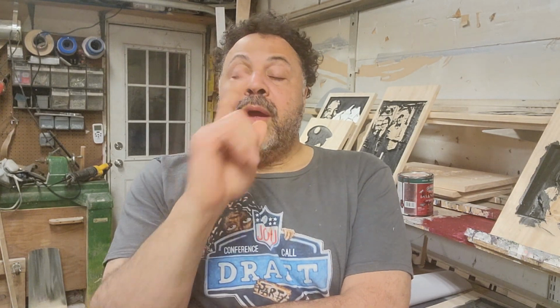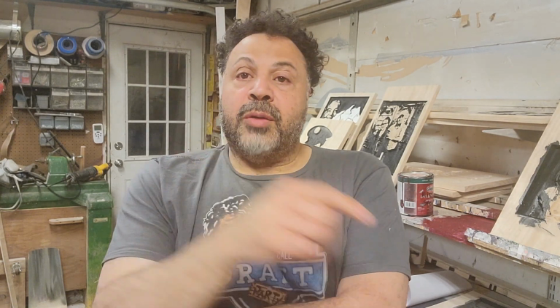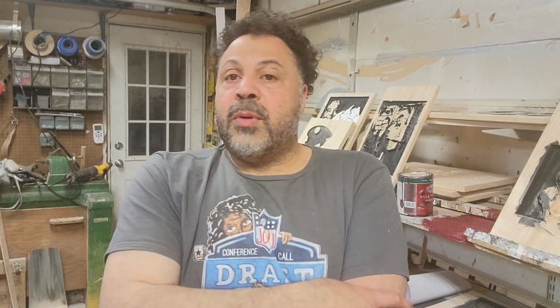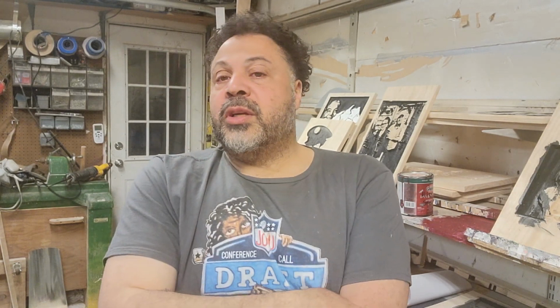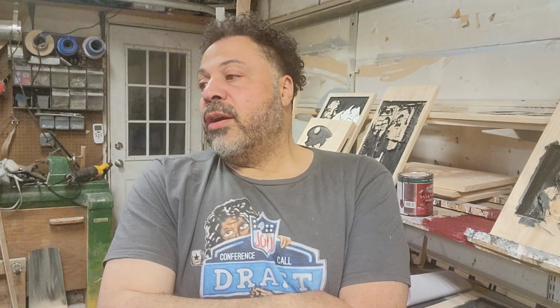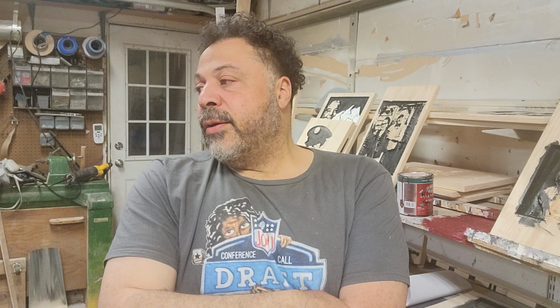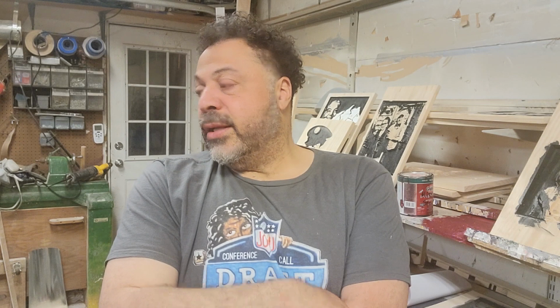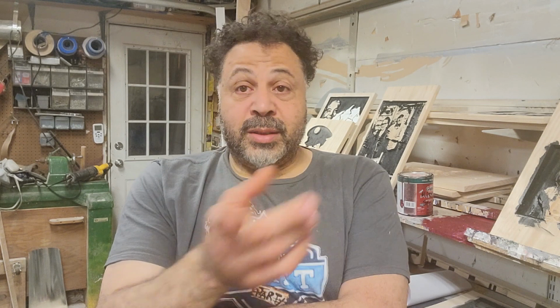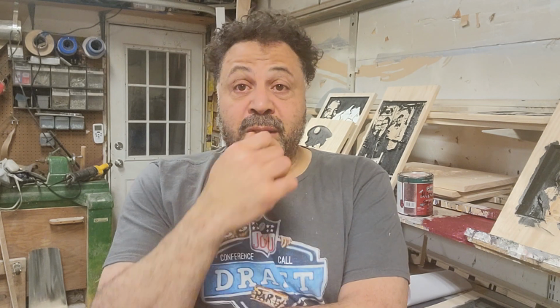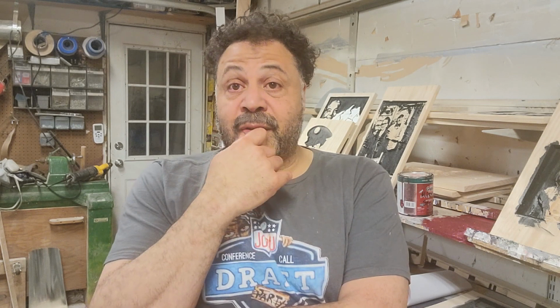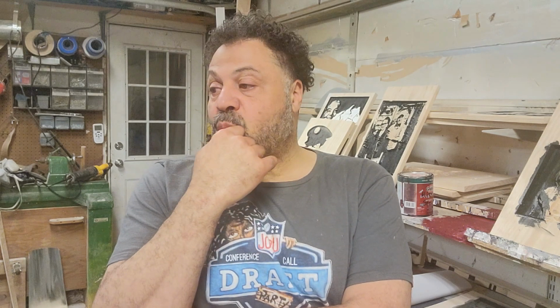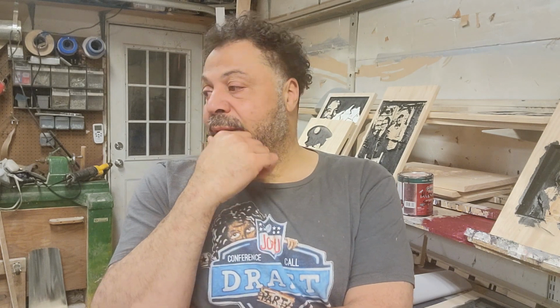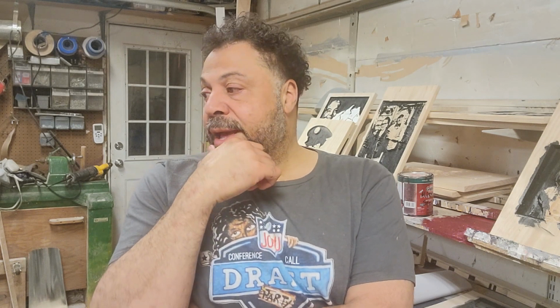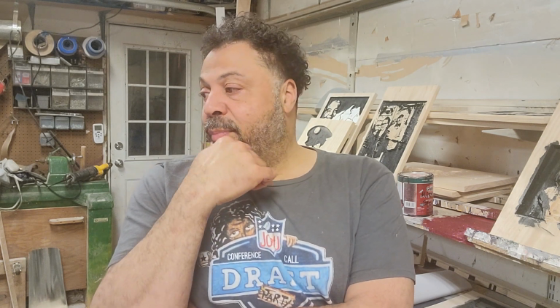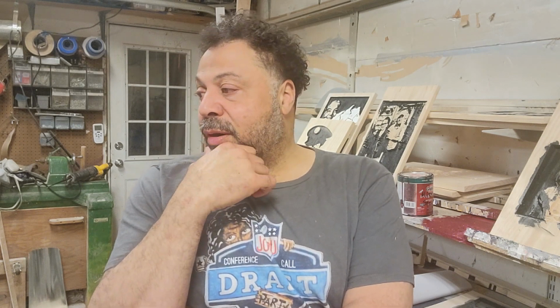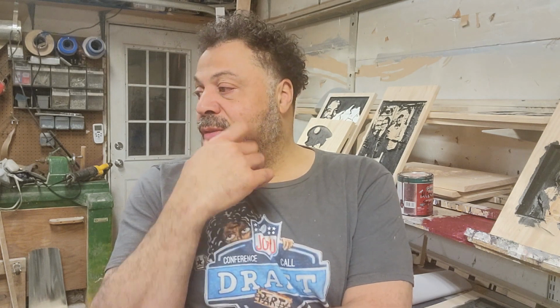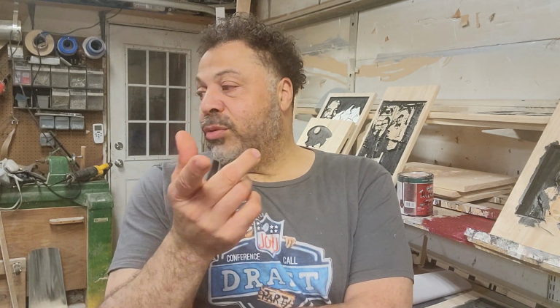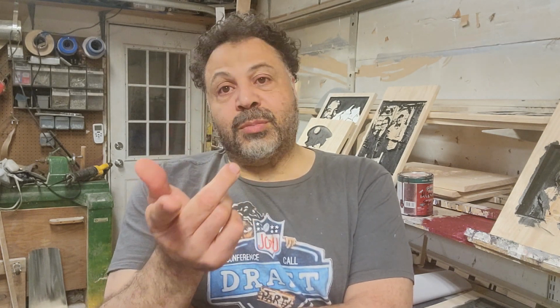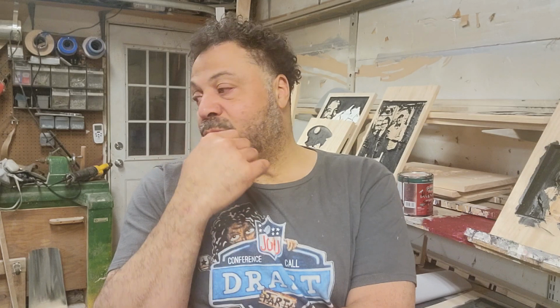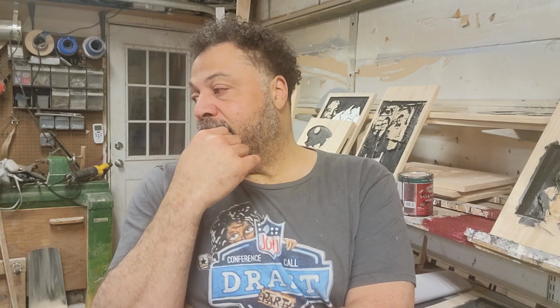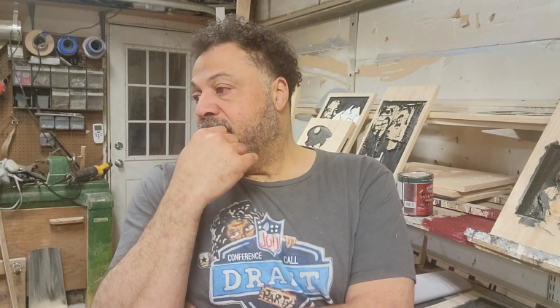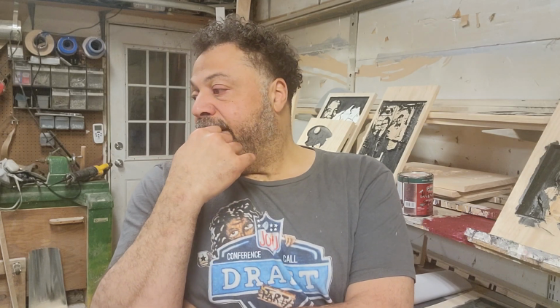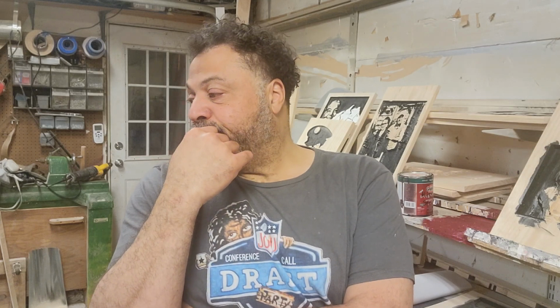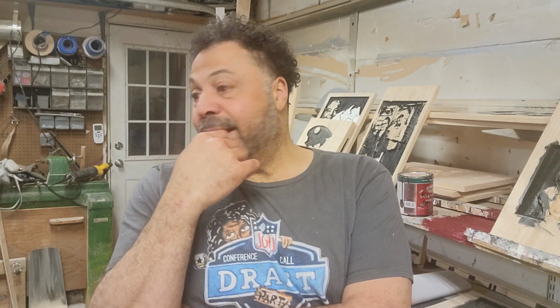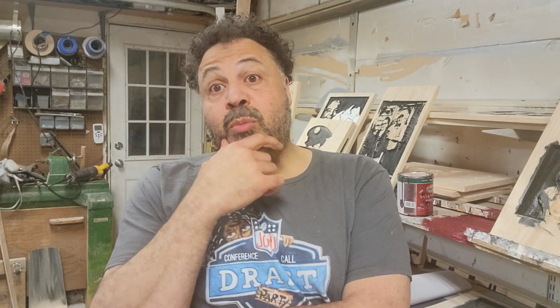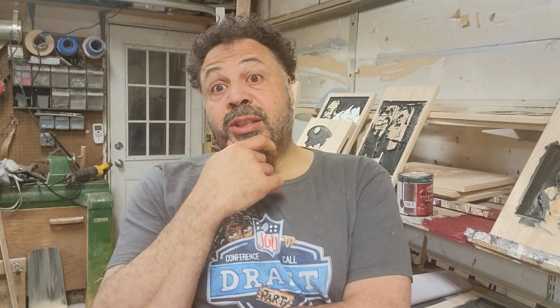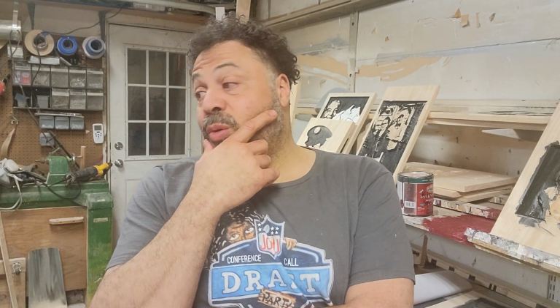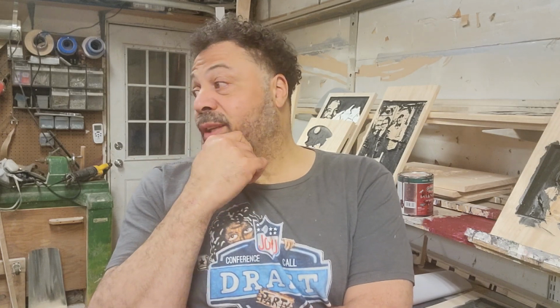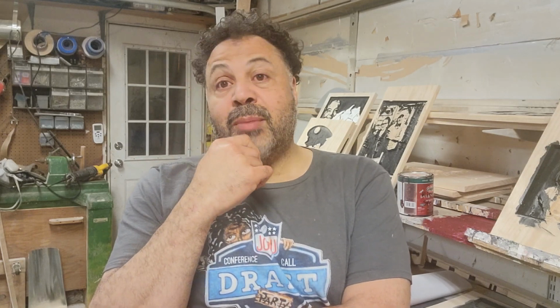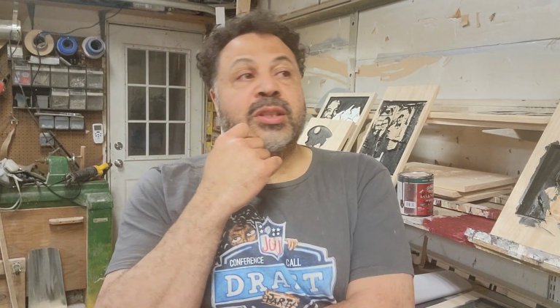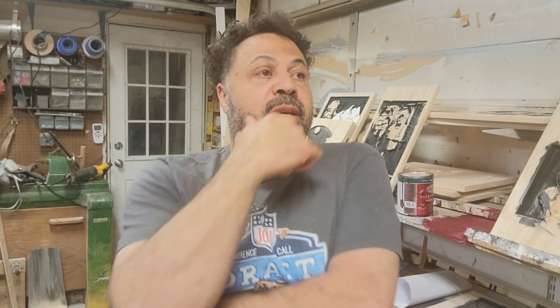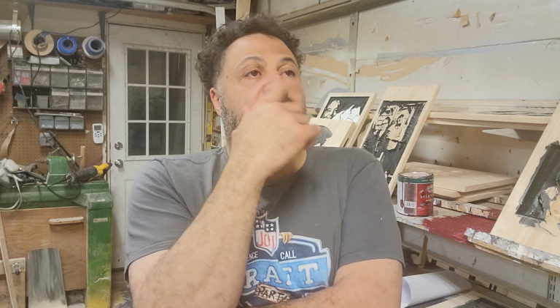Hello, good people! Mark Holmes here, and as always I appreciate you guys watching and being part of the Jobu Sports Report, as well as my day job — which is this one here — that sometimes turns into the night job as well.